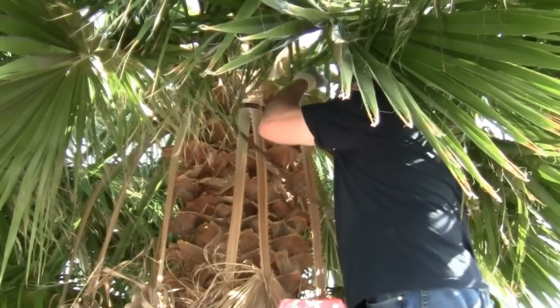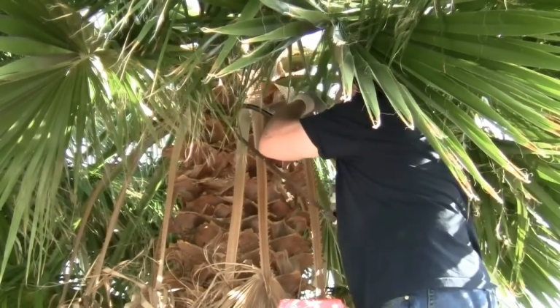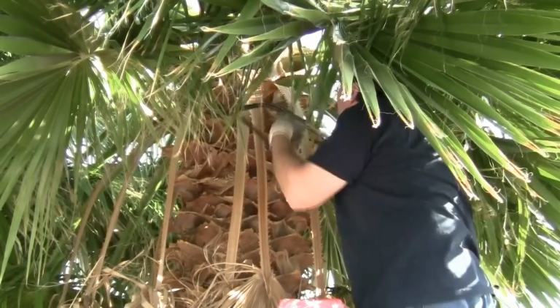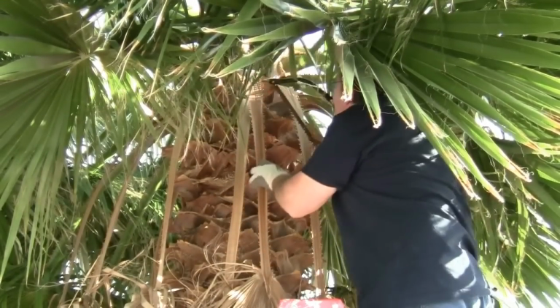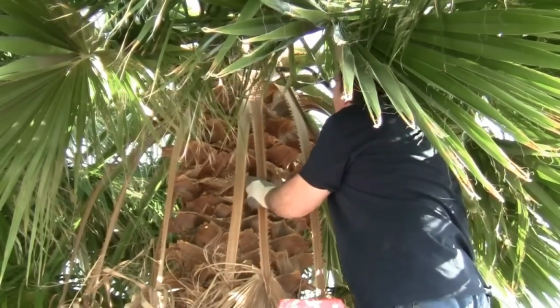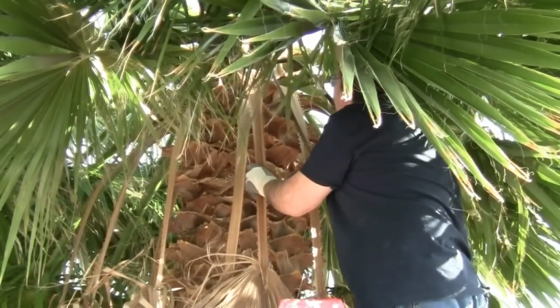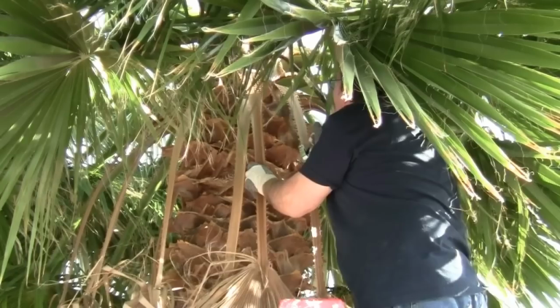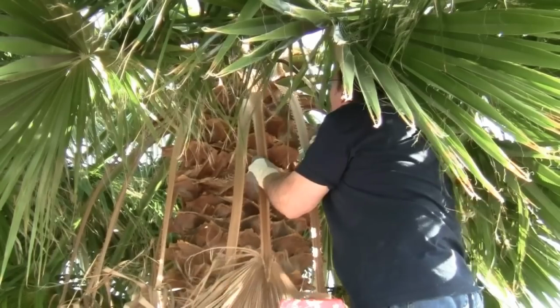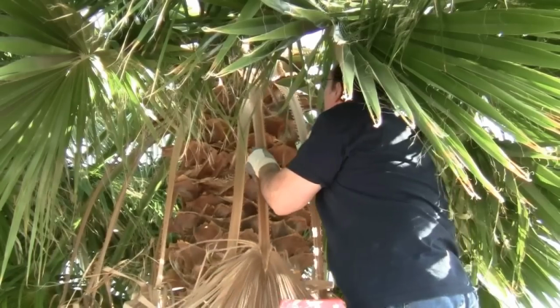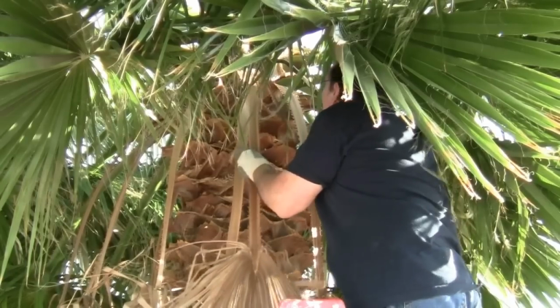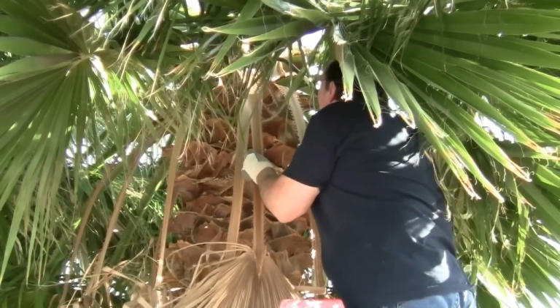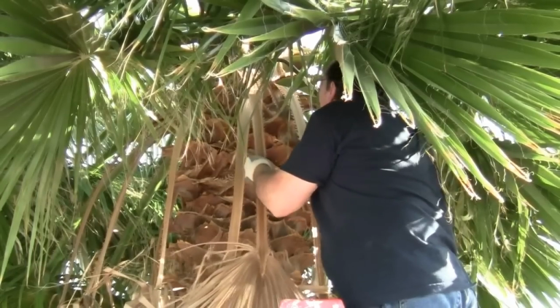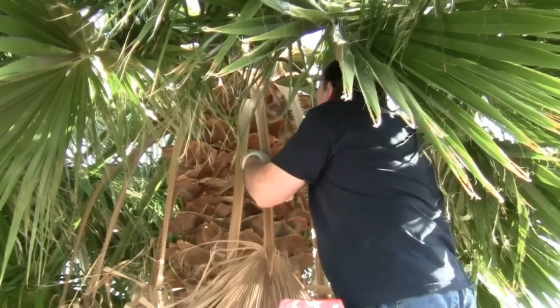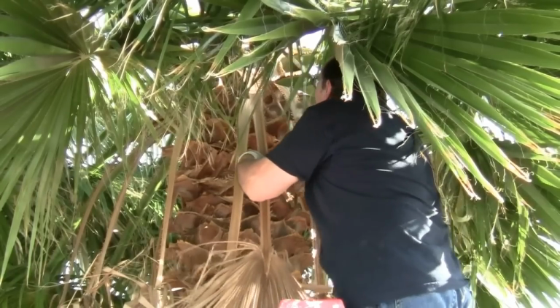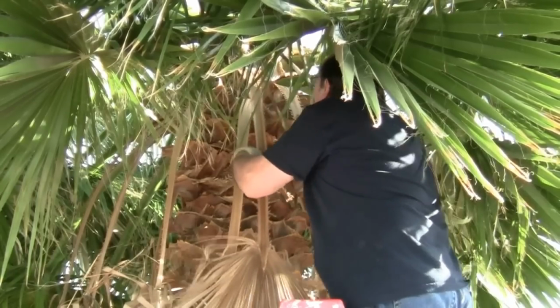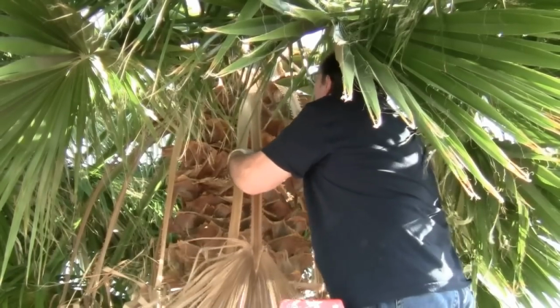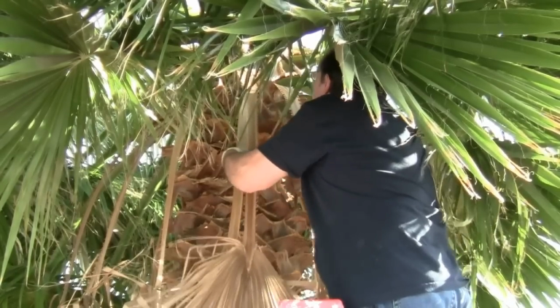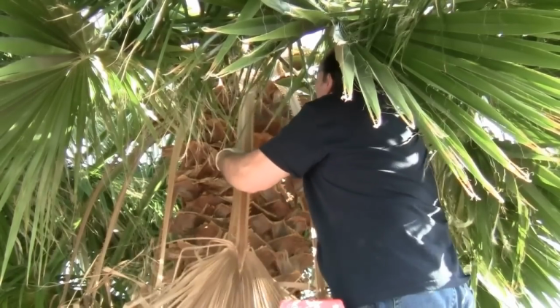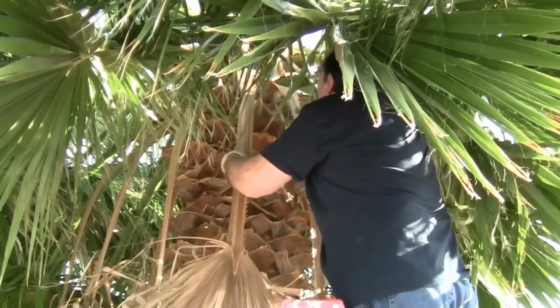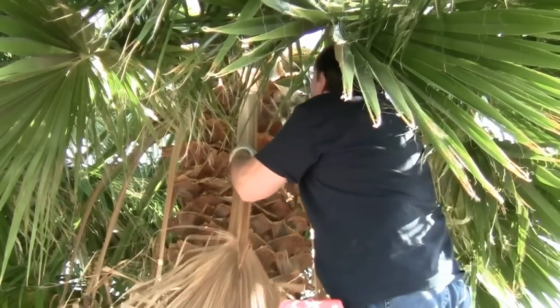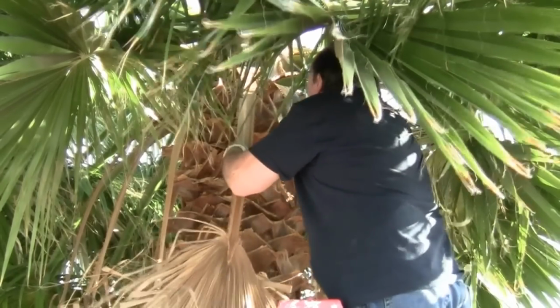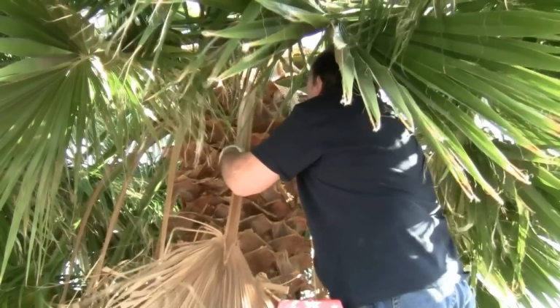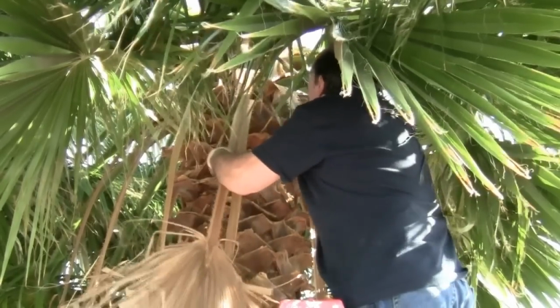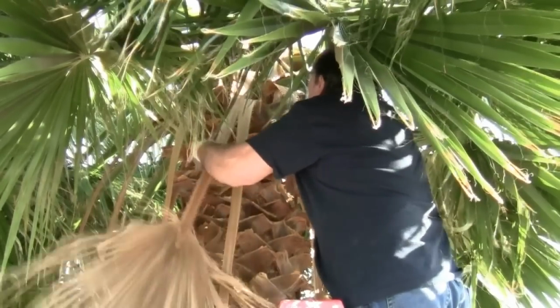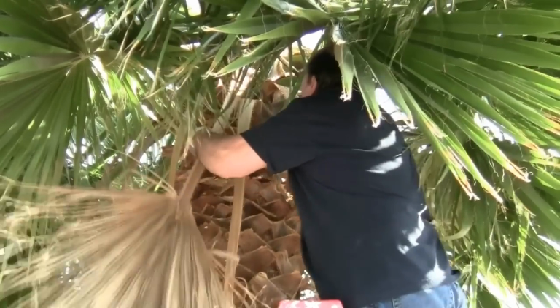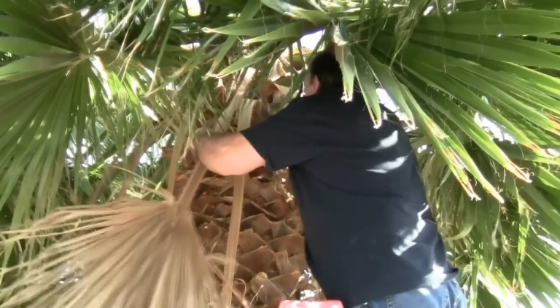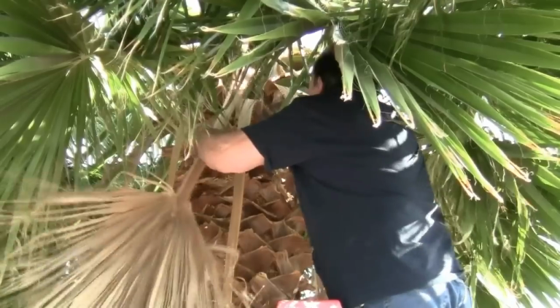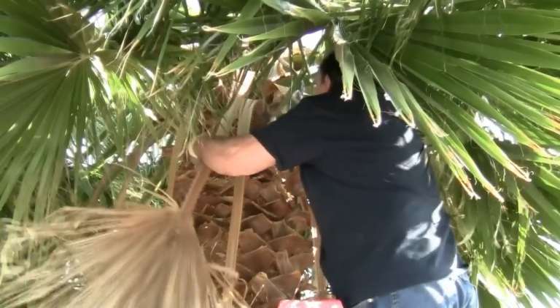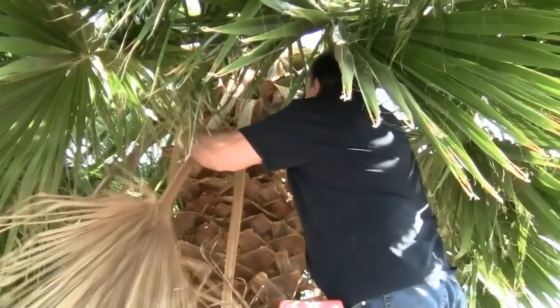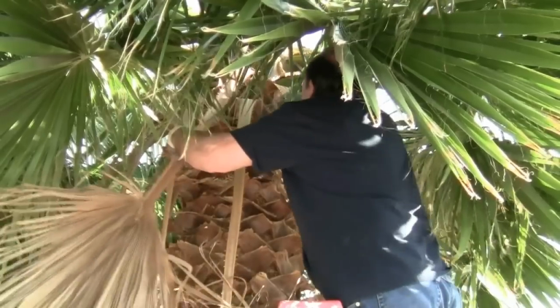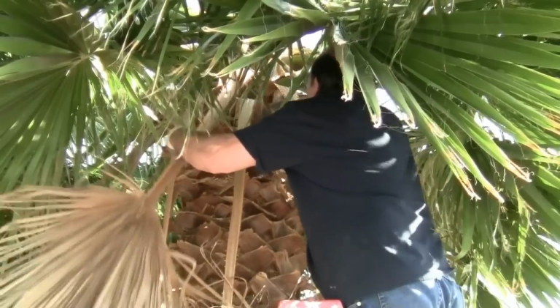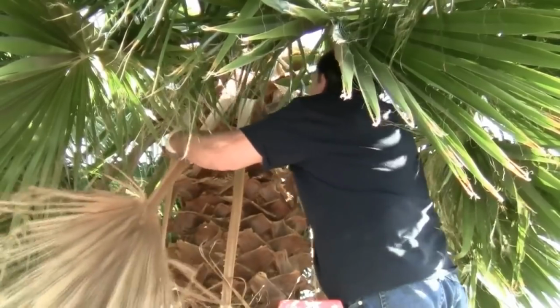Set the ladder close enough to the tree so you're not leaning too far over when cutting. Cut close to the base of the frond, holding the frond away from you while you saw.